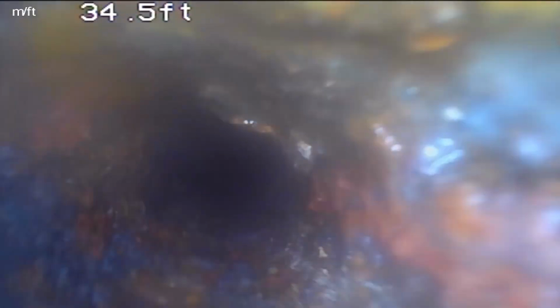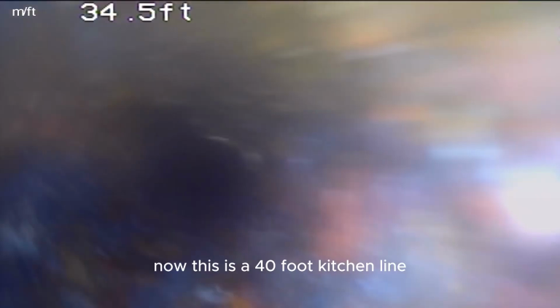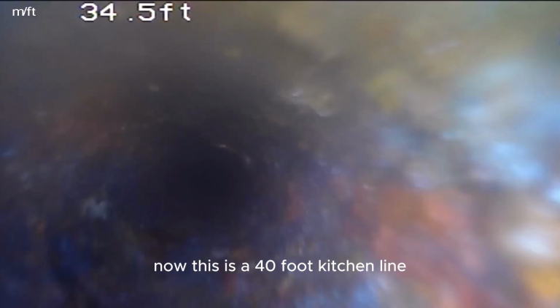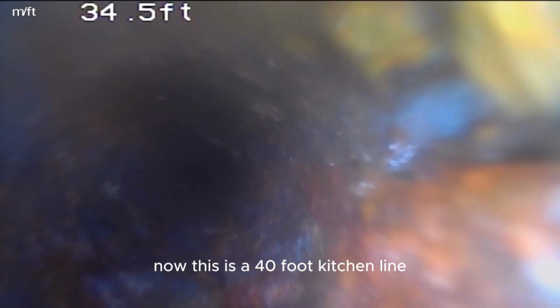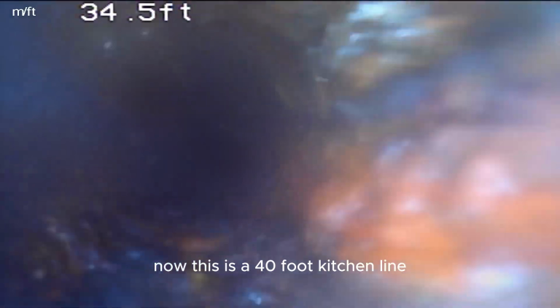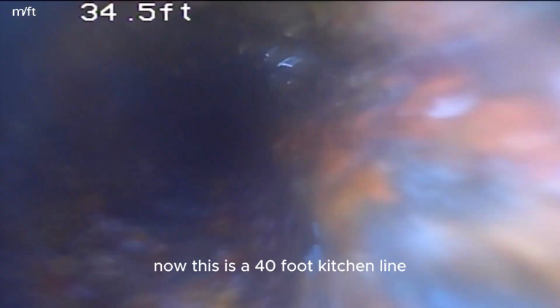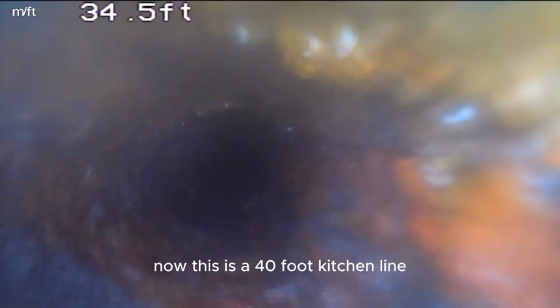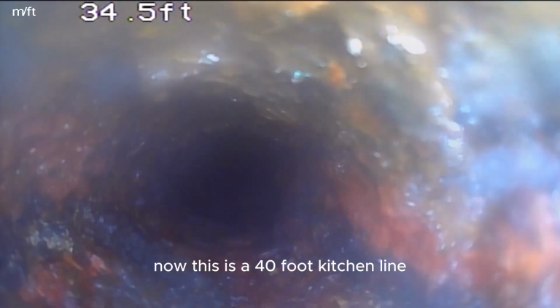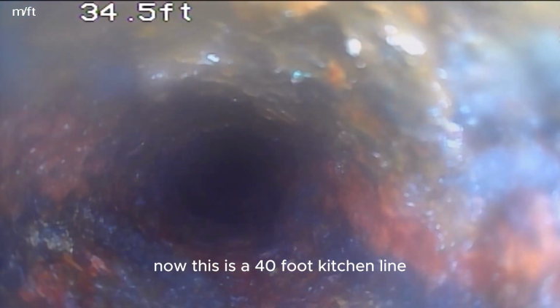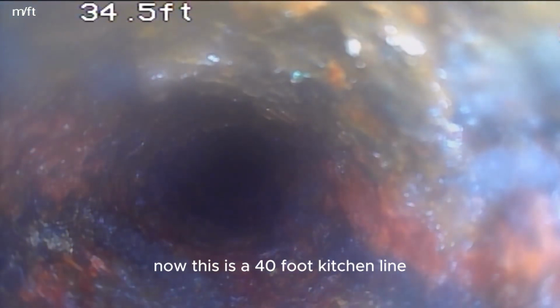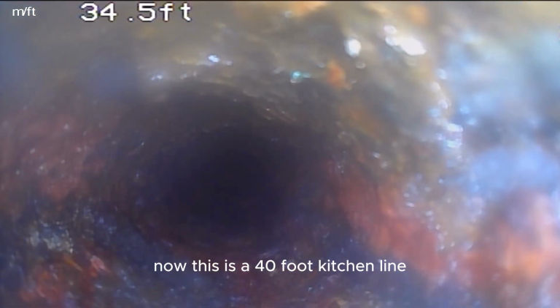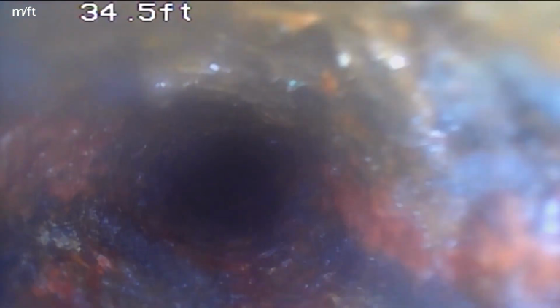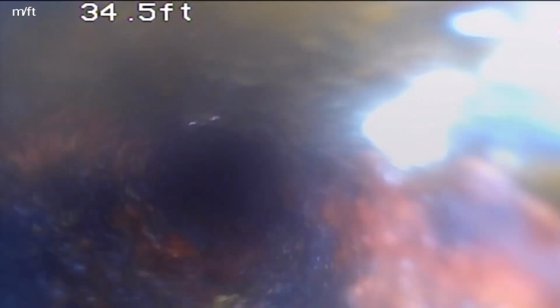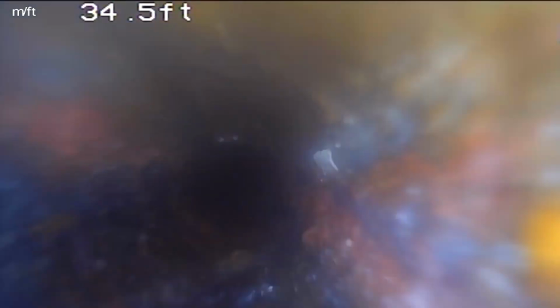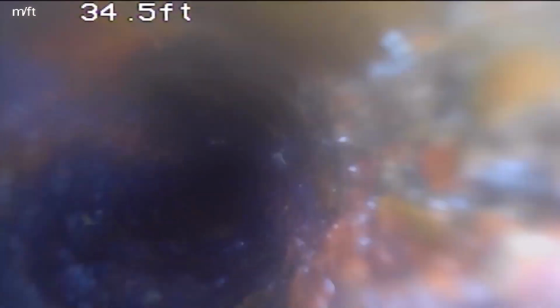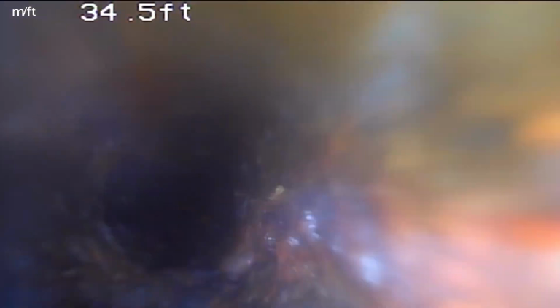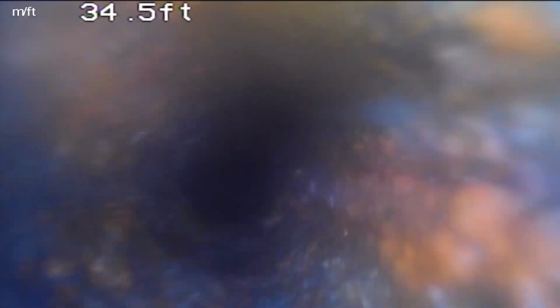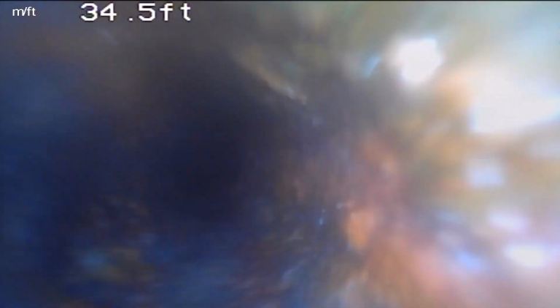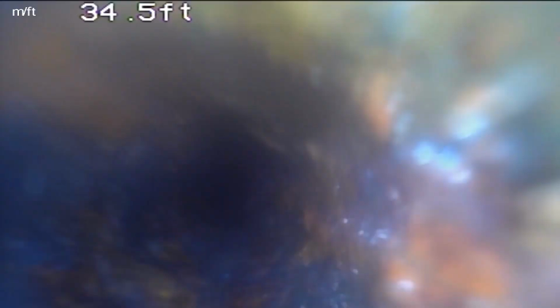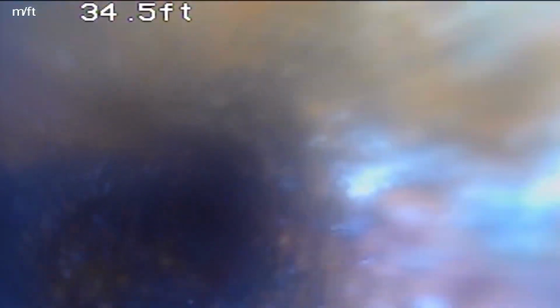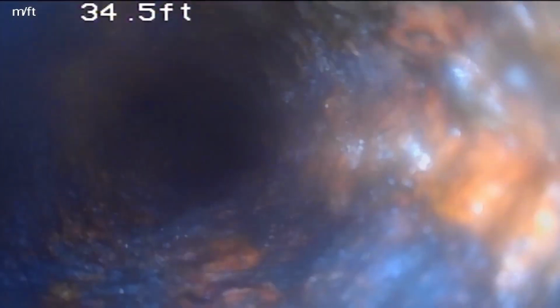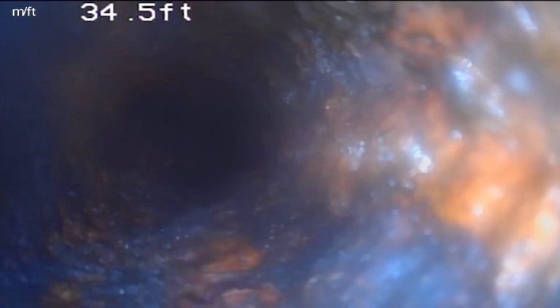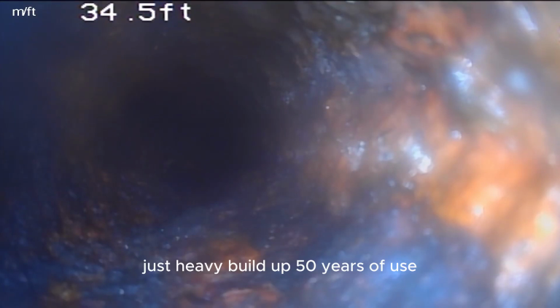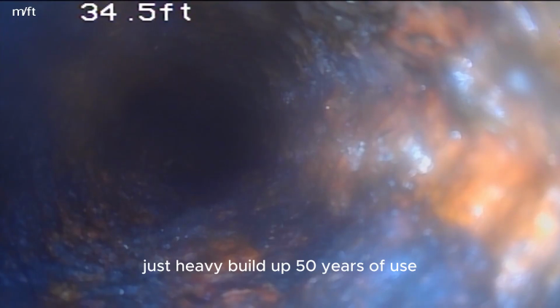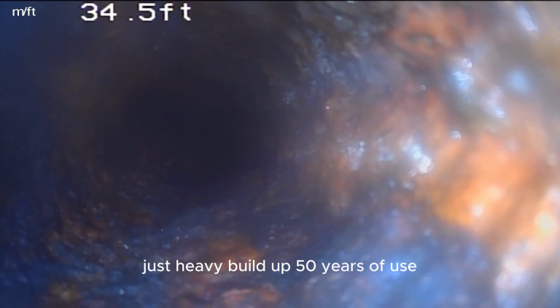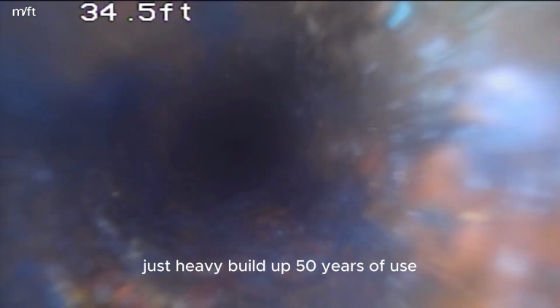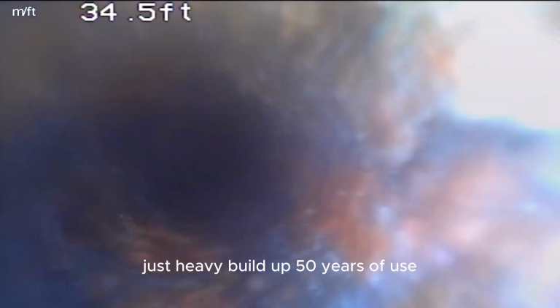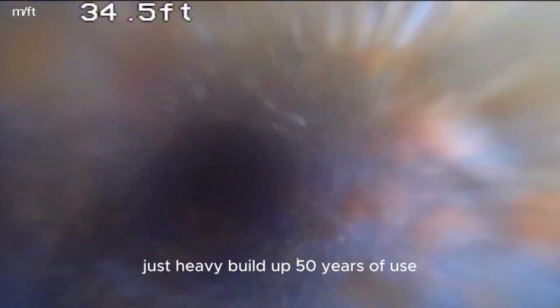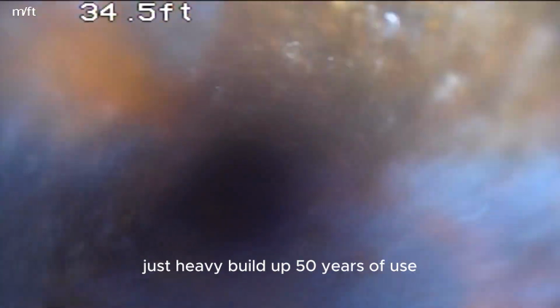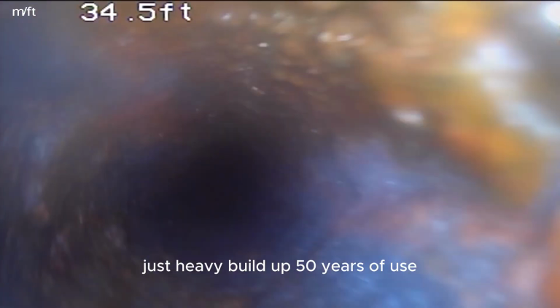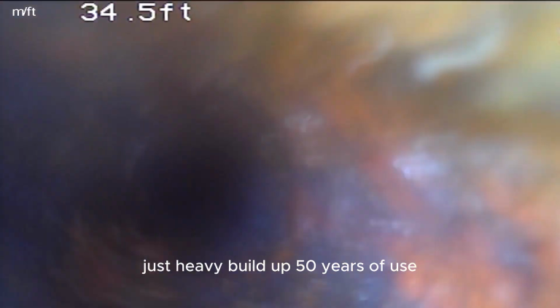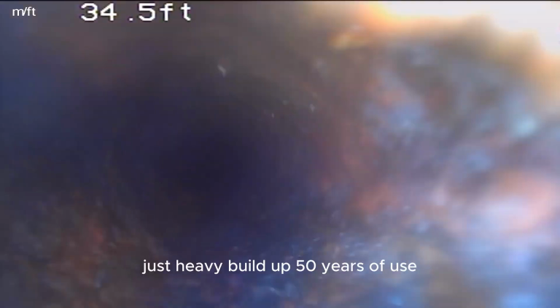This is a 40 foot kitchen line — just heavy build up from 50 years of use.